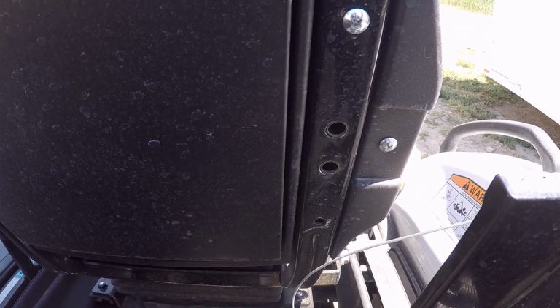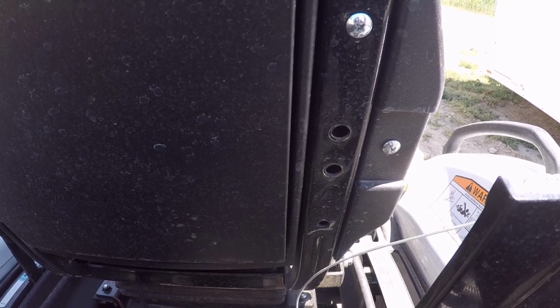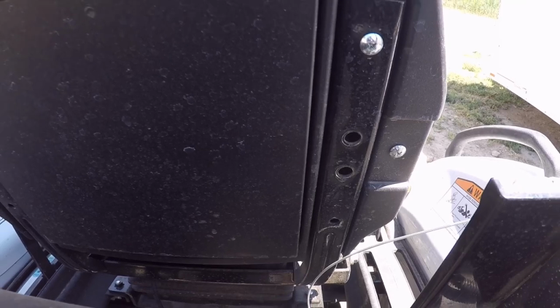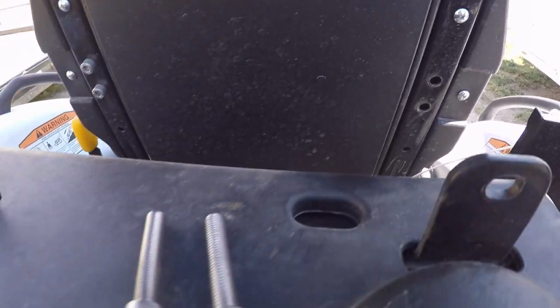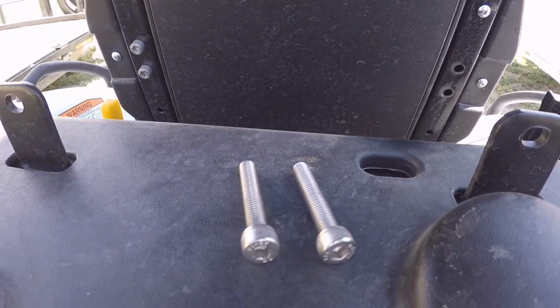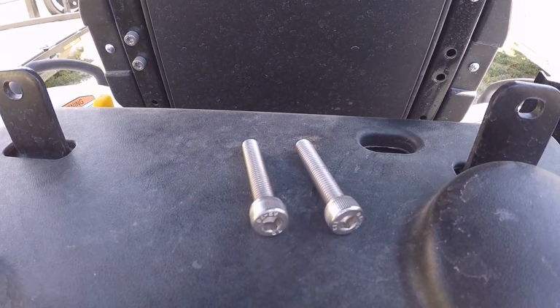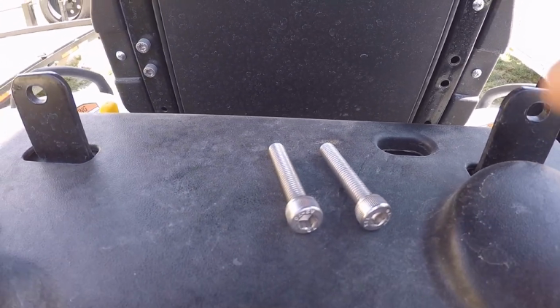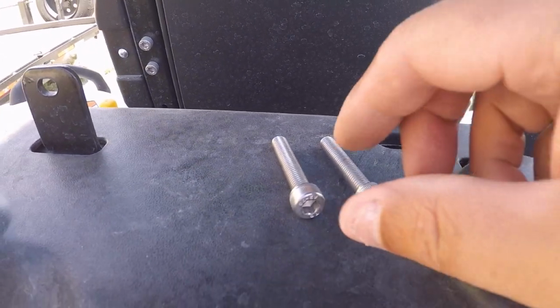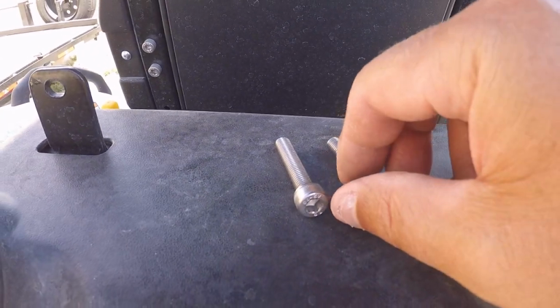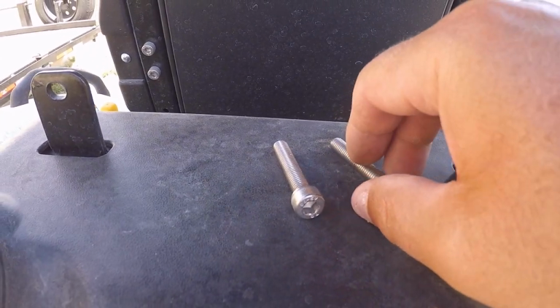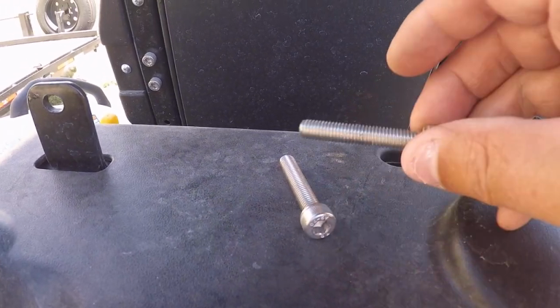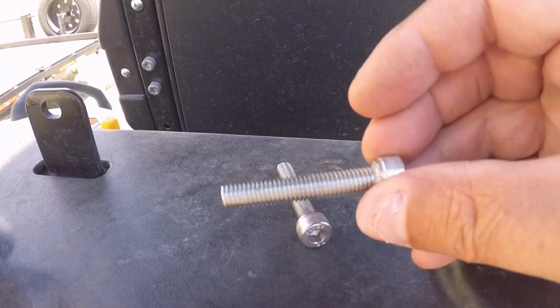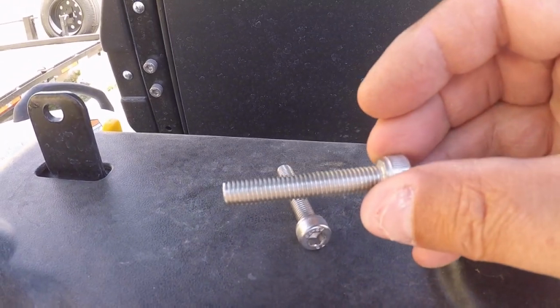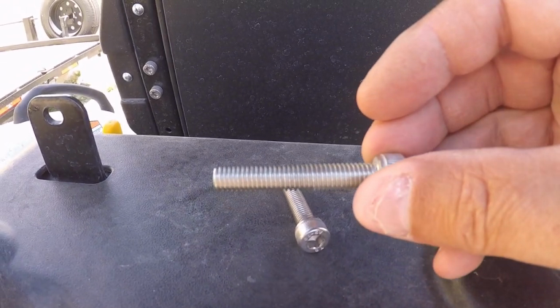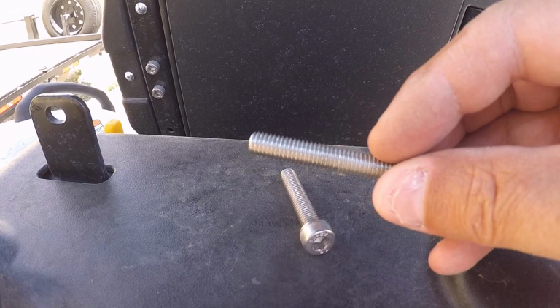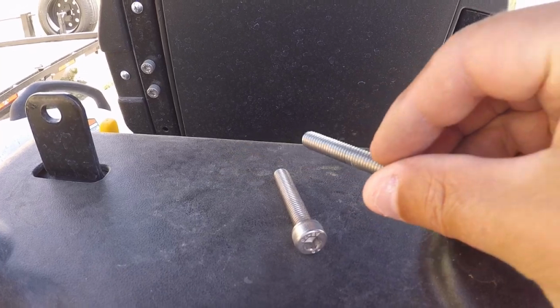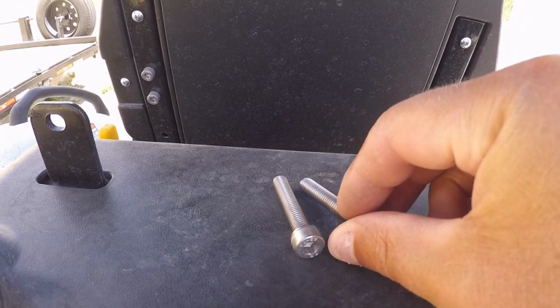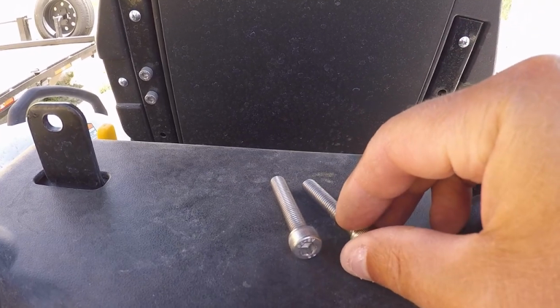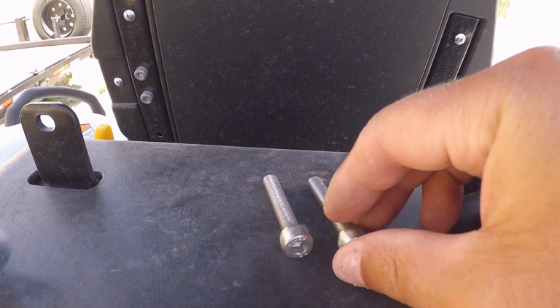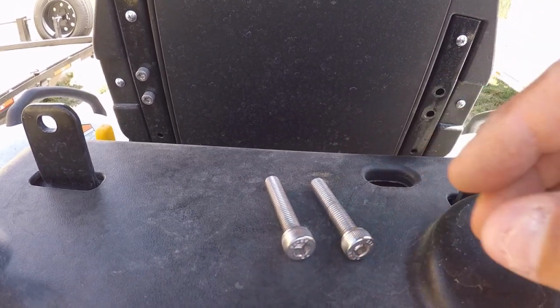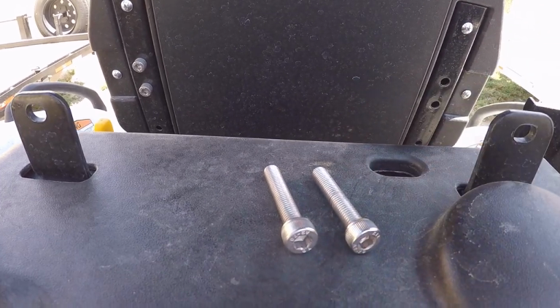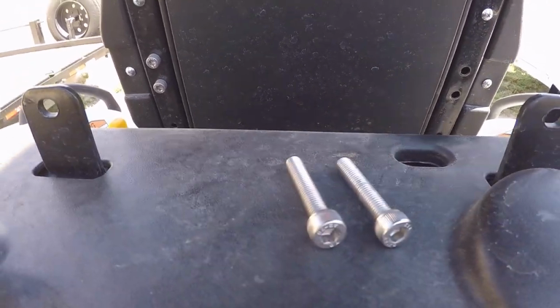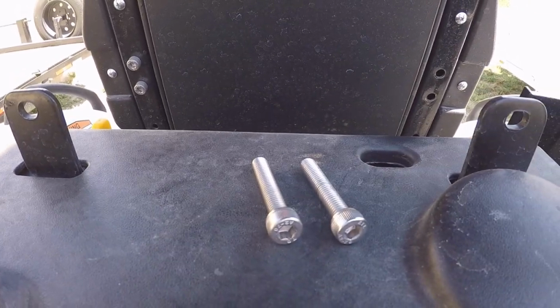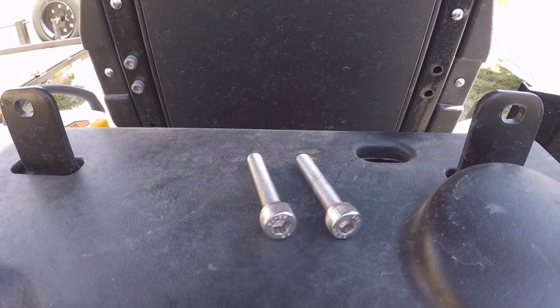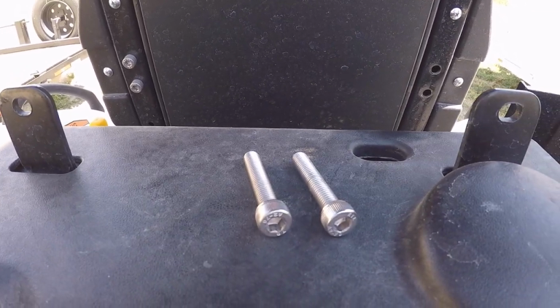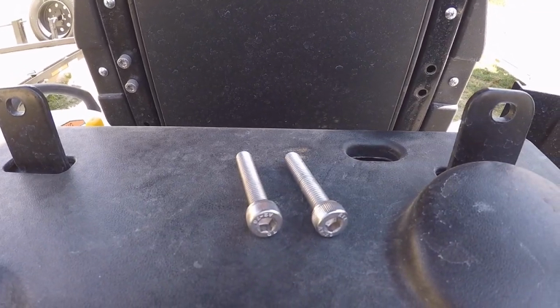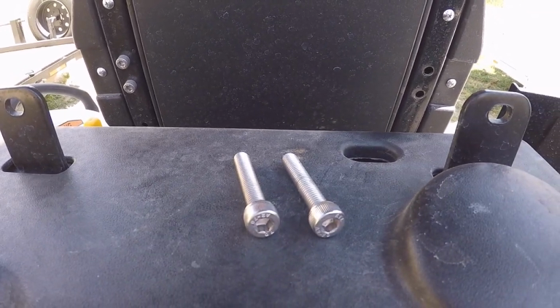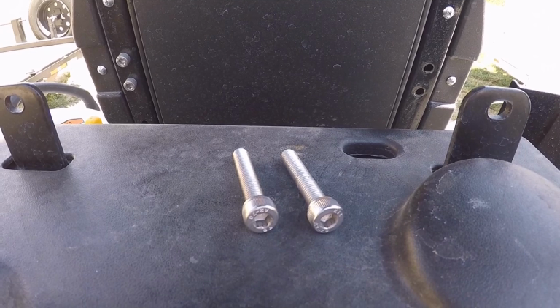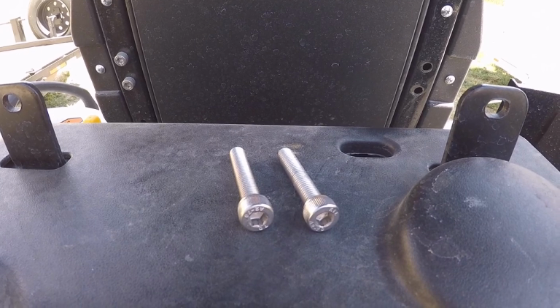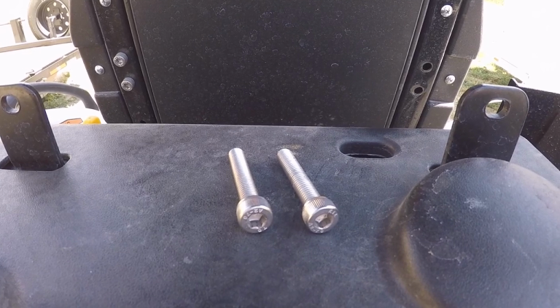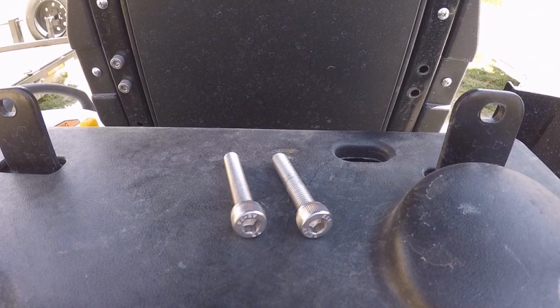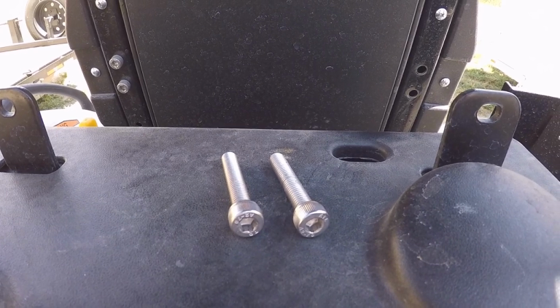Alright, those are out and they're fairly long — about twice as long as the bolts that they give you with the armrest. So I'm going to go ahead and just use those again.